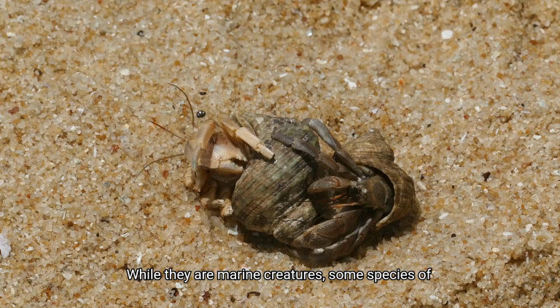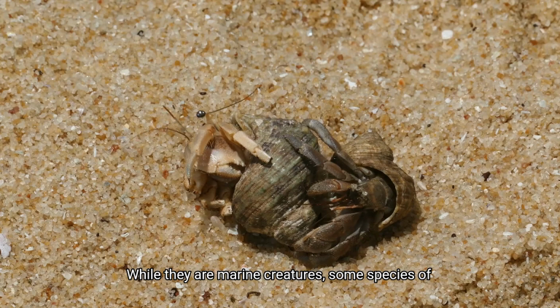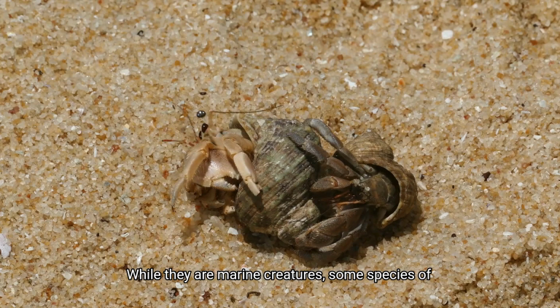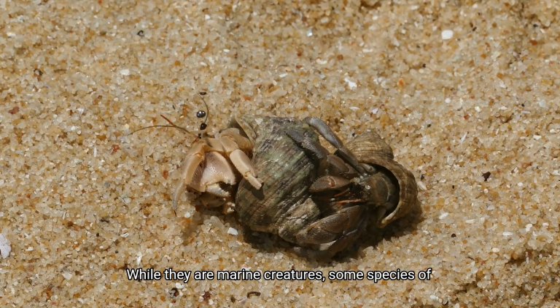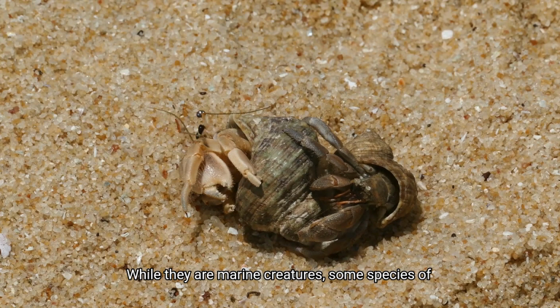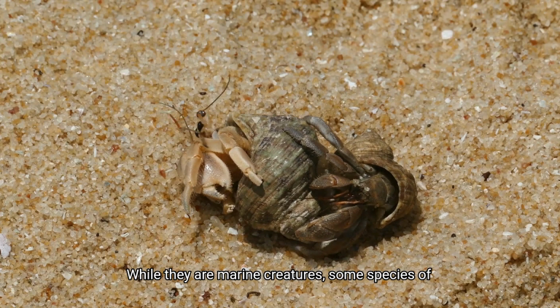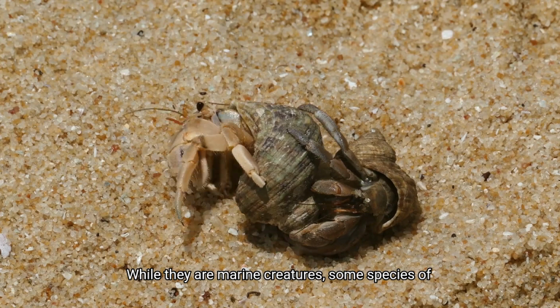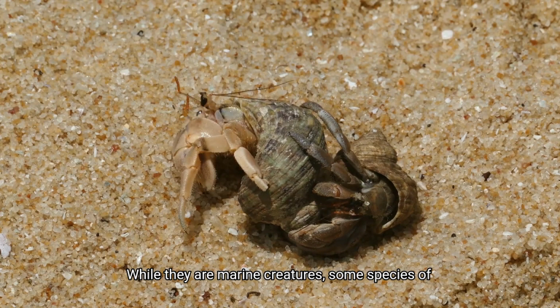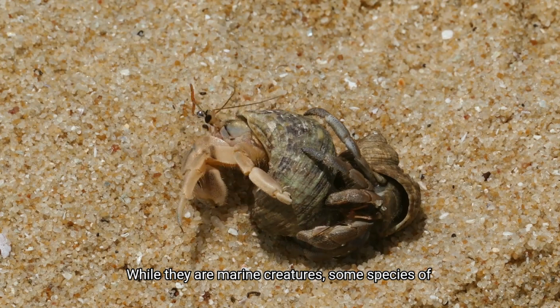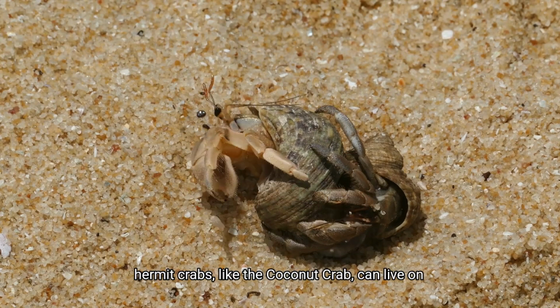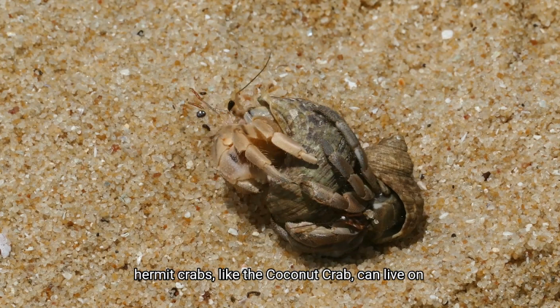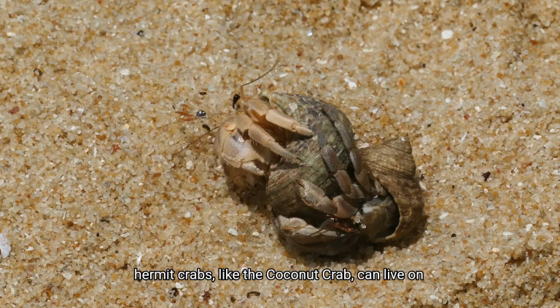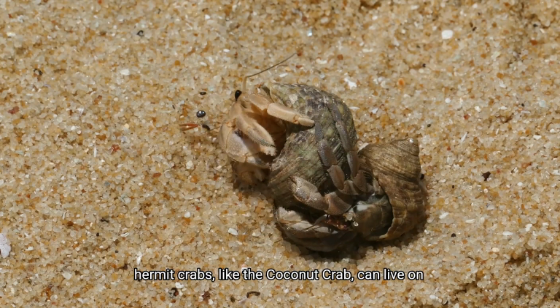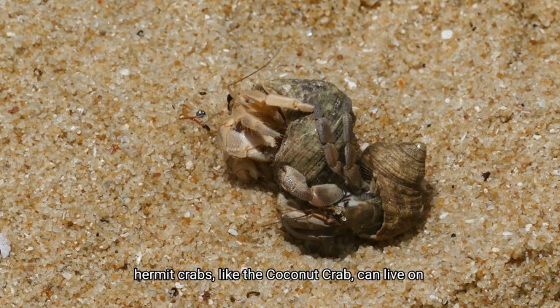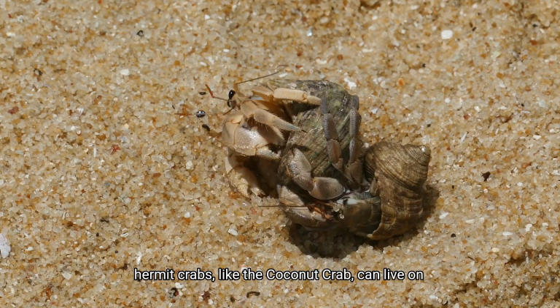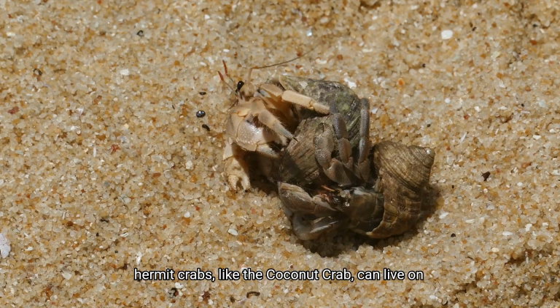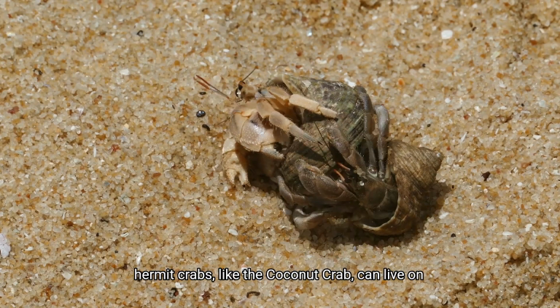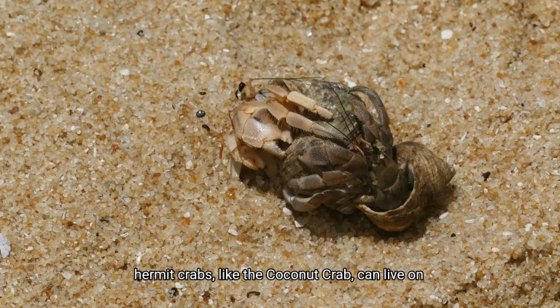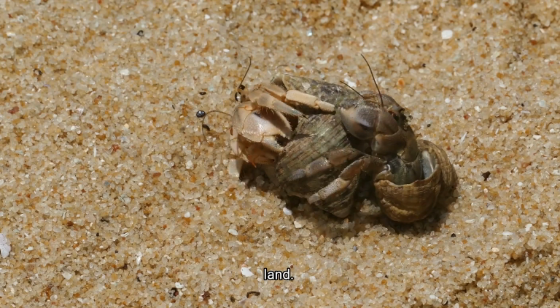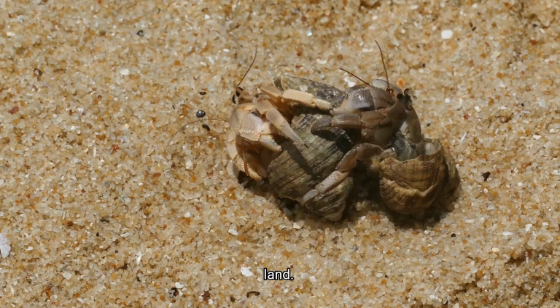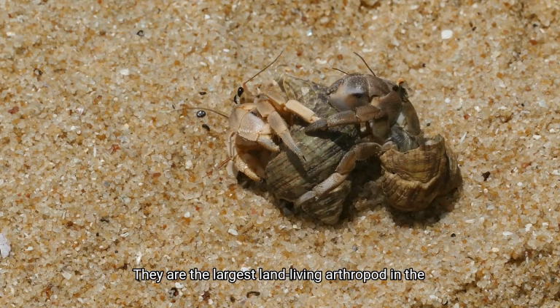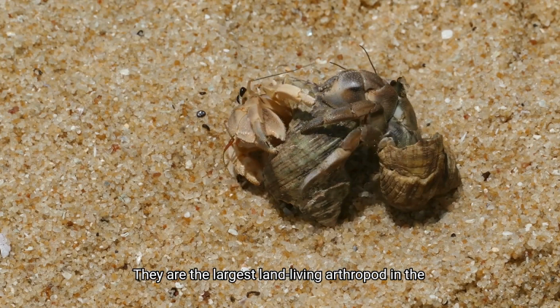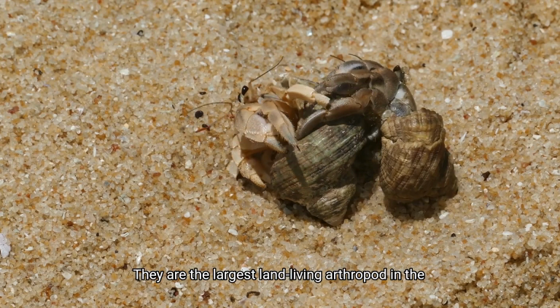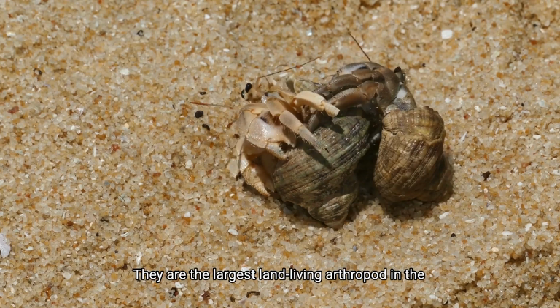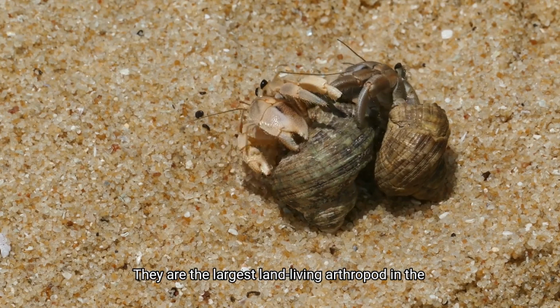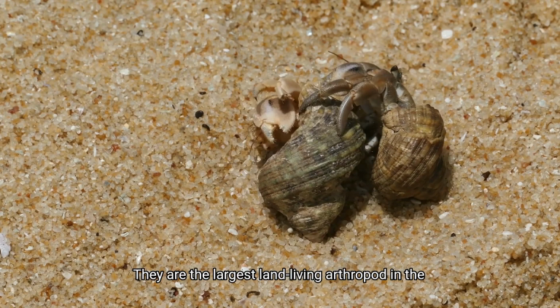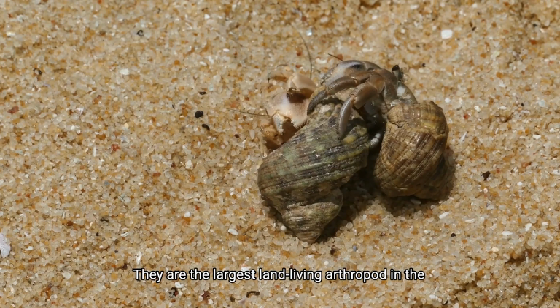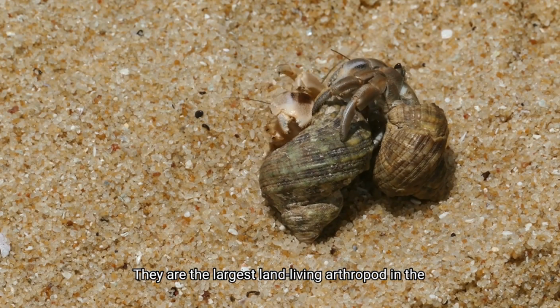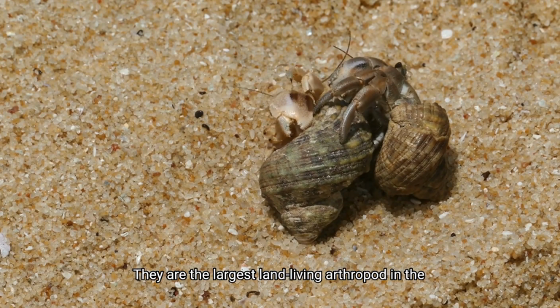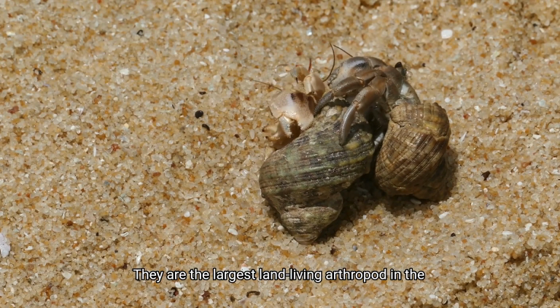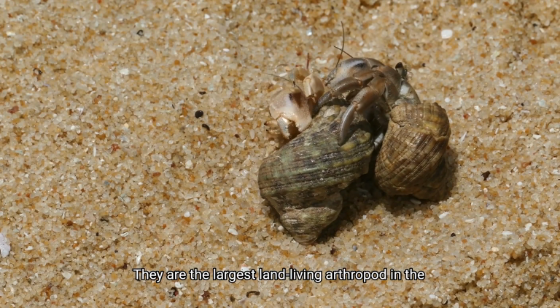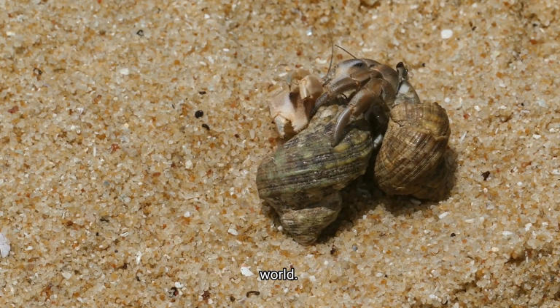While they are marine creatures, some species of hermit crabs, like the coconut crab, can live on land. They are the largest land-living arthropod in the world.